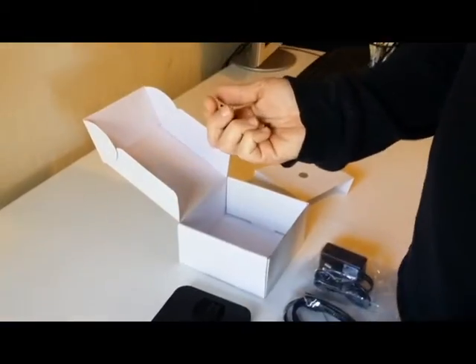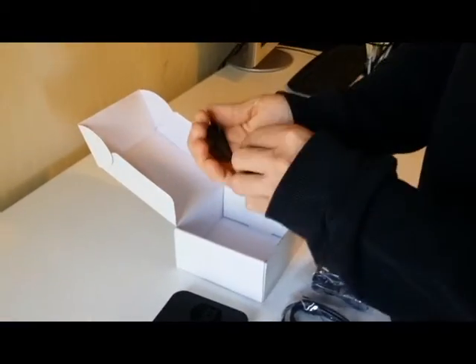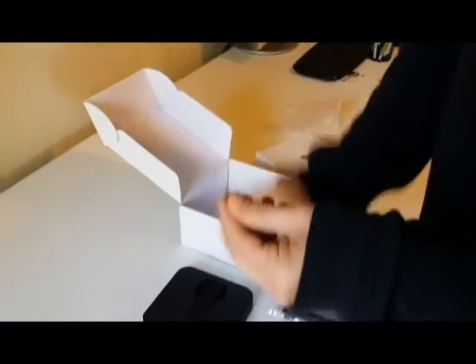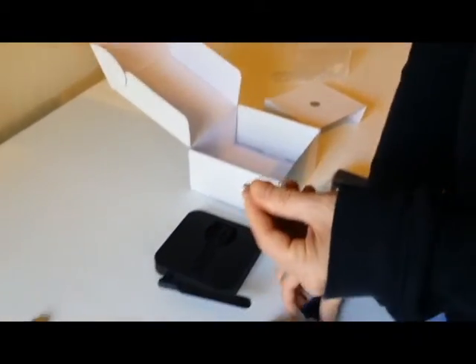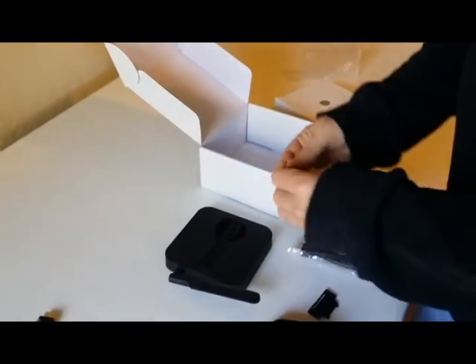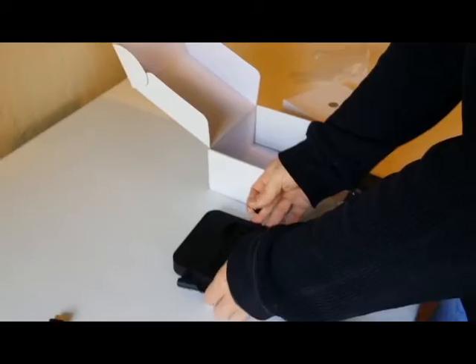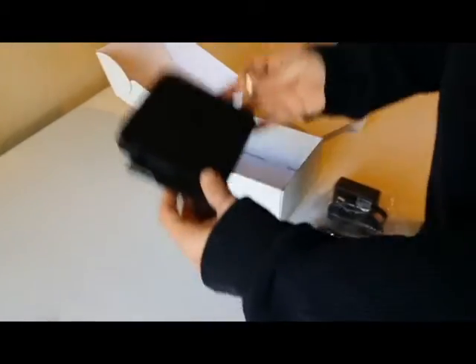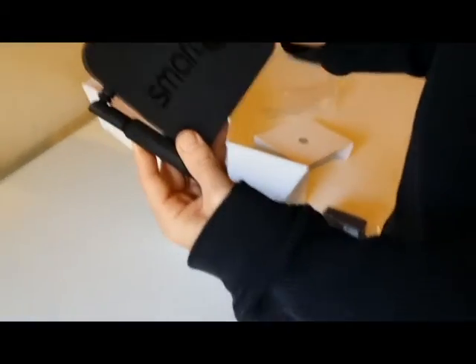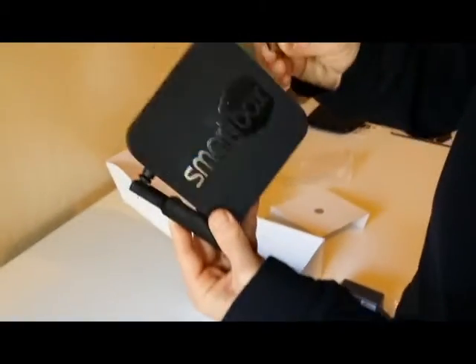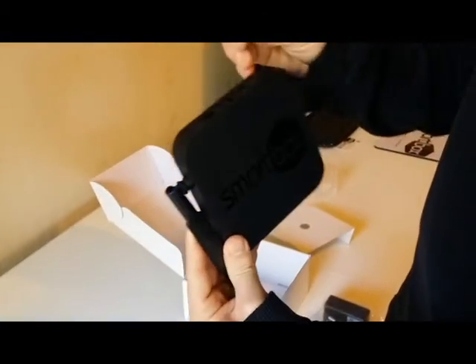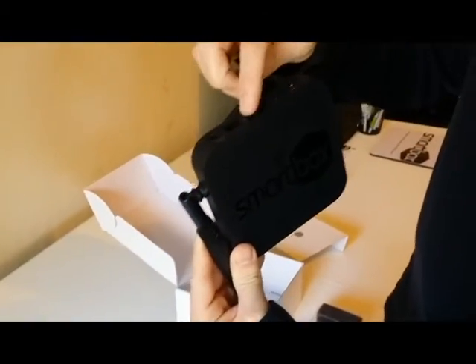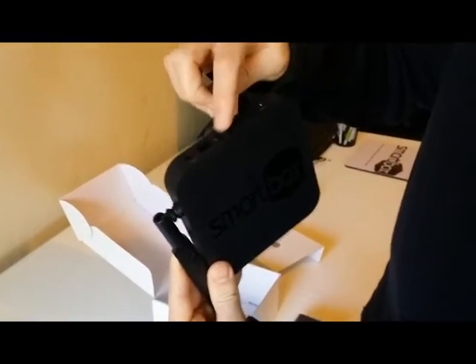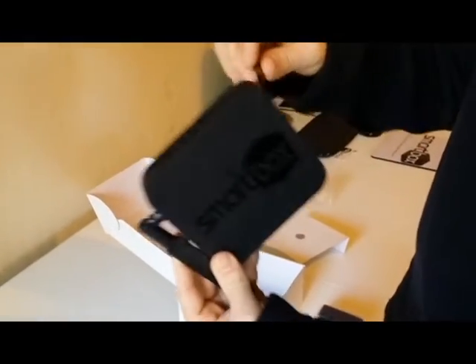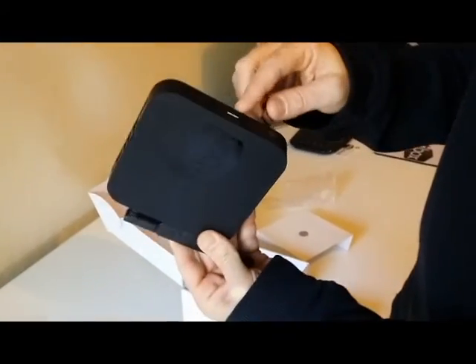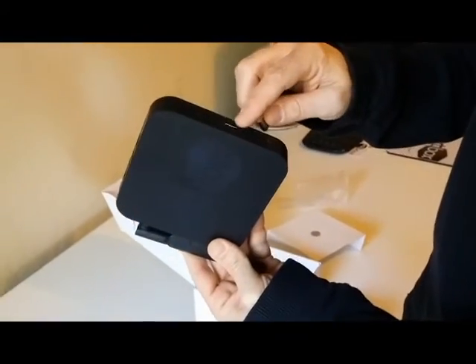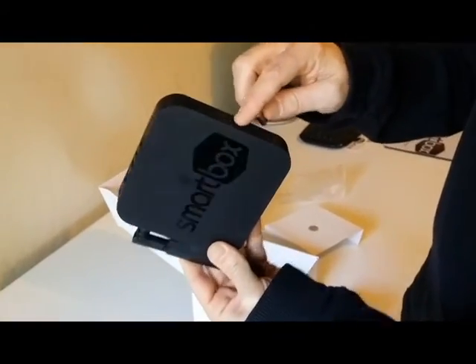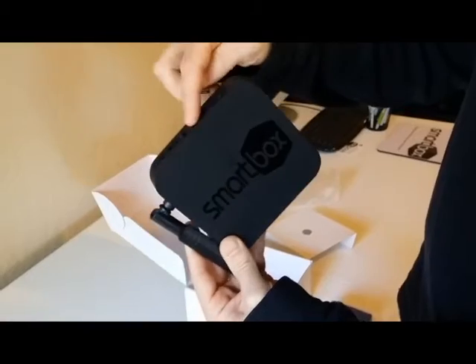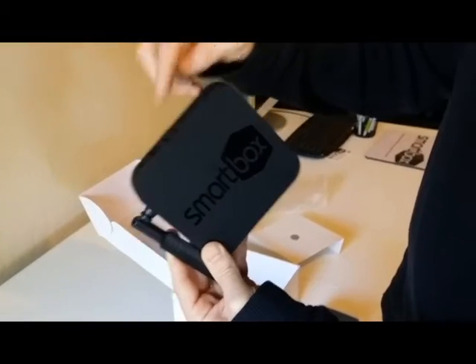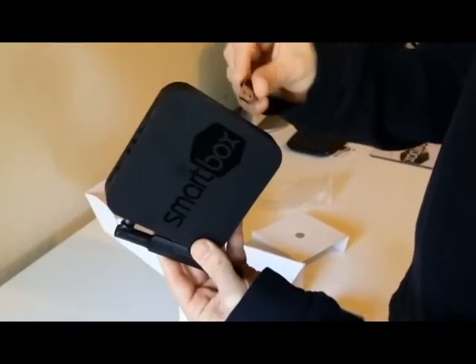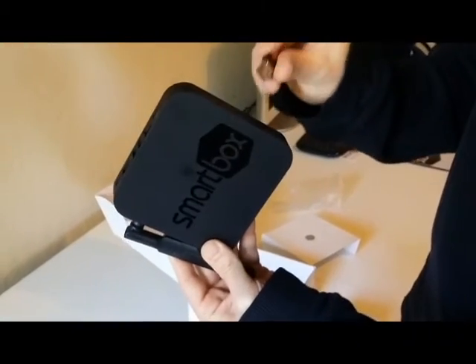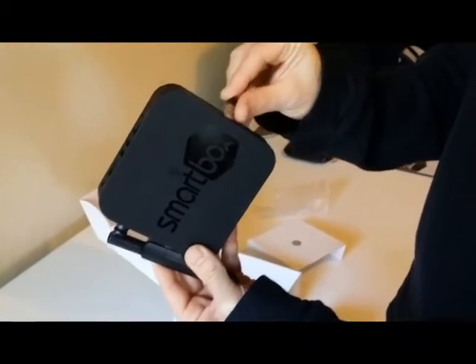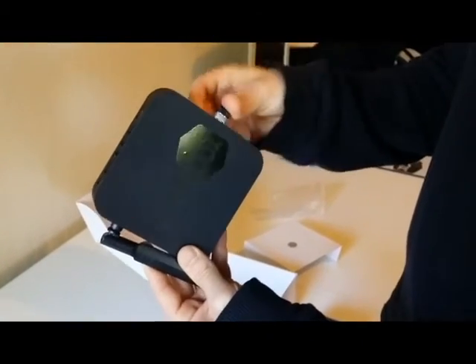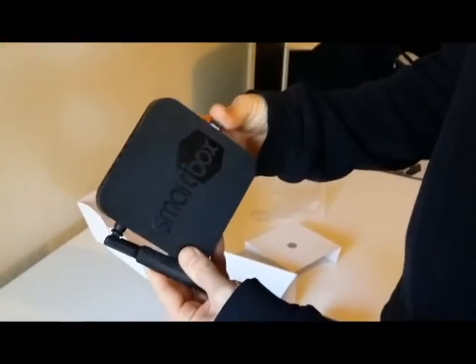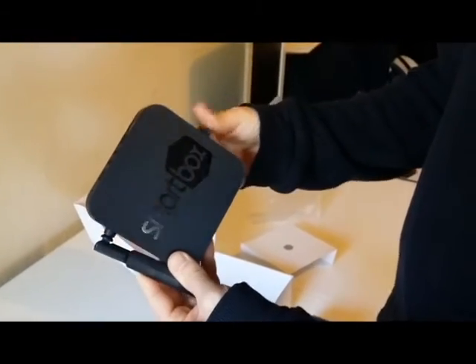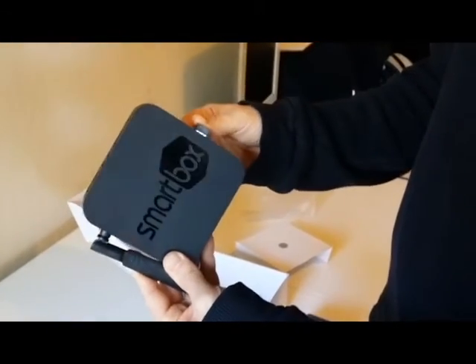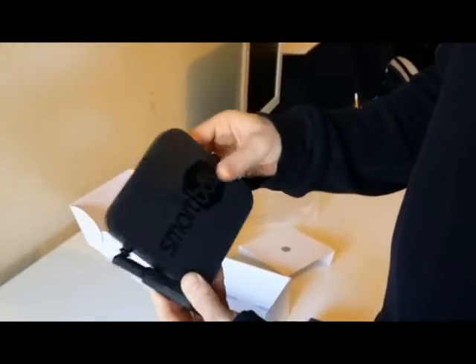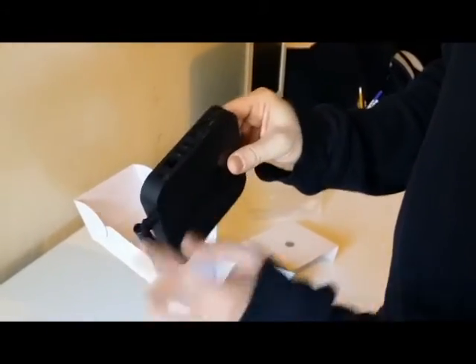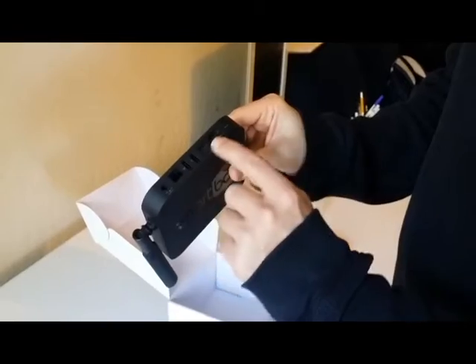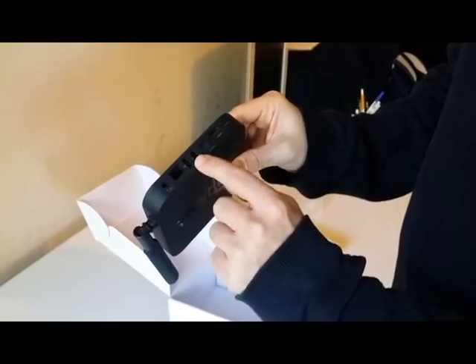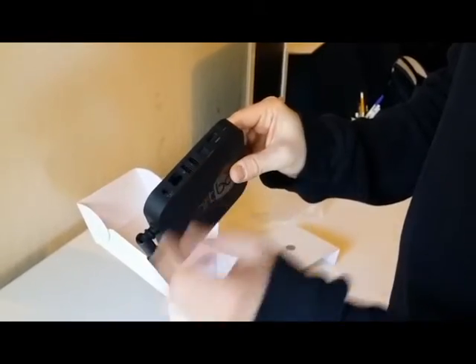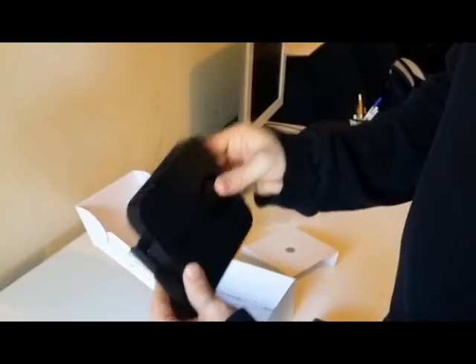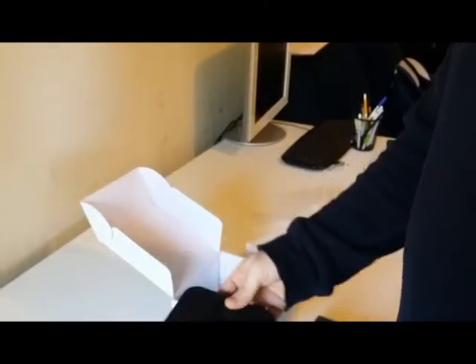You want to take that USB, pick up your device, and plug it into one of these two ports or the side. There are three USBs — we're going to plug it into the side, like so, and you can see the other two USBs.